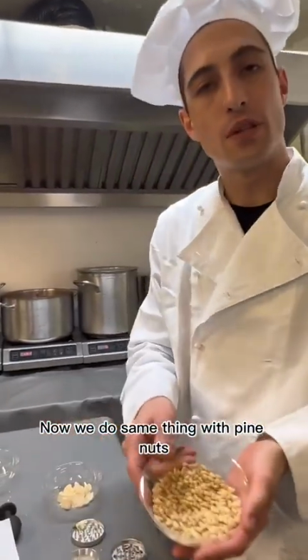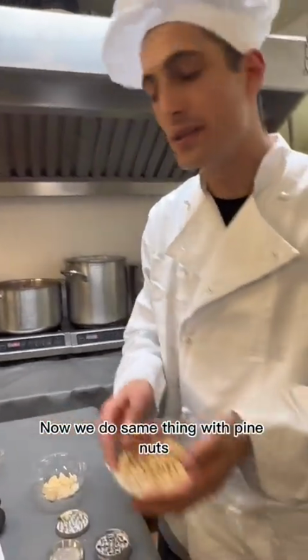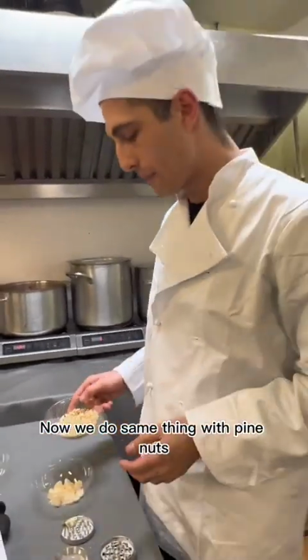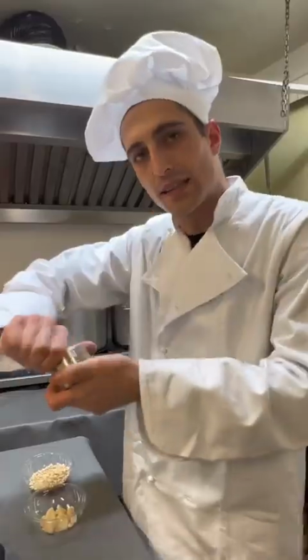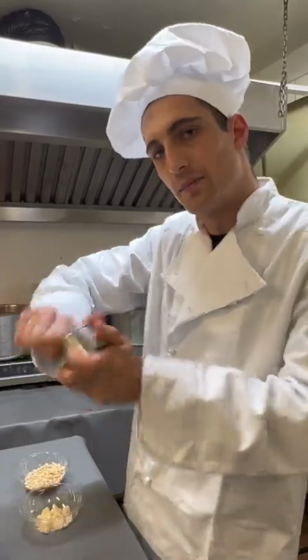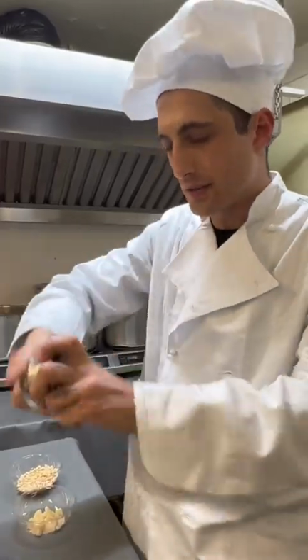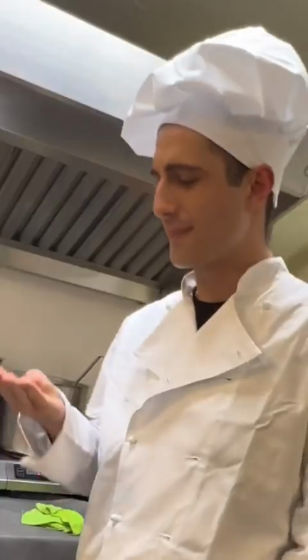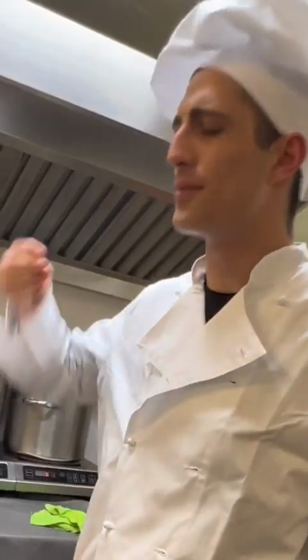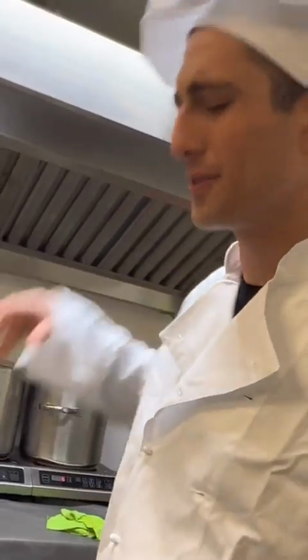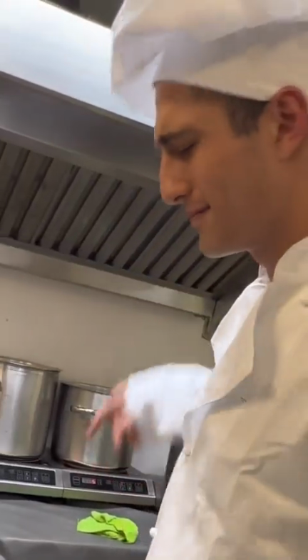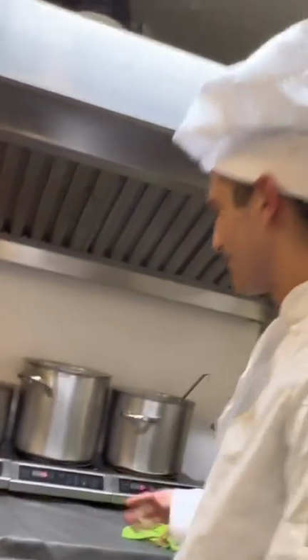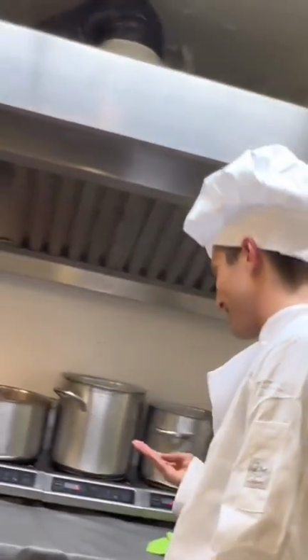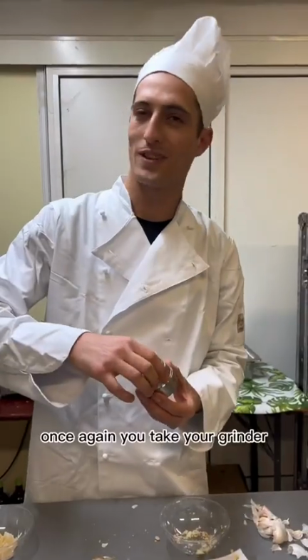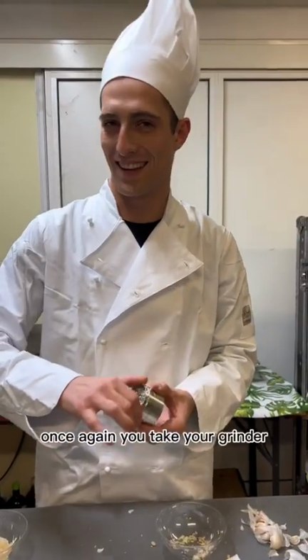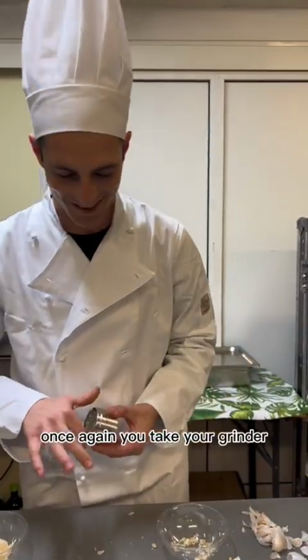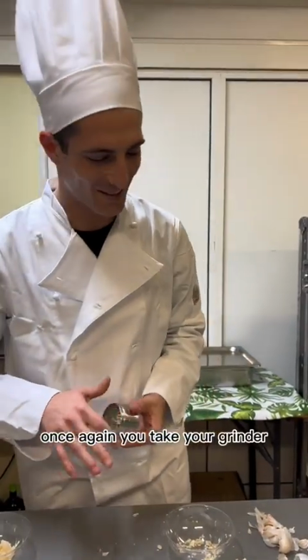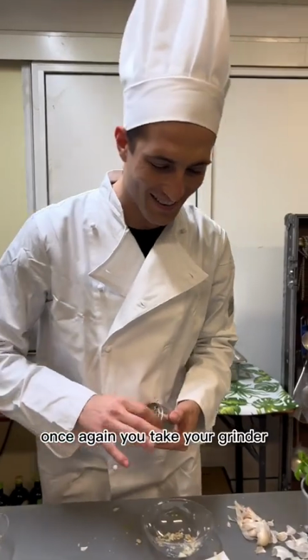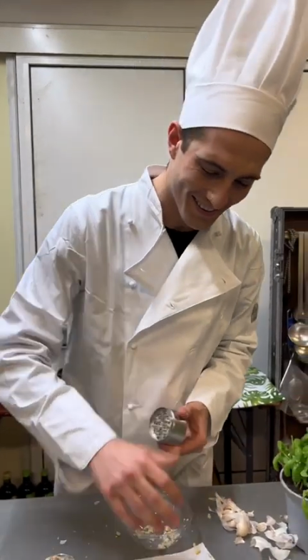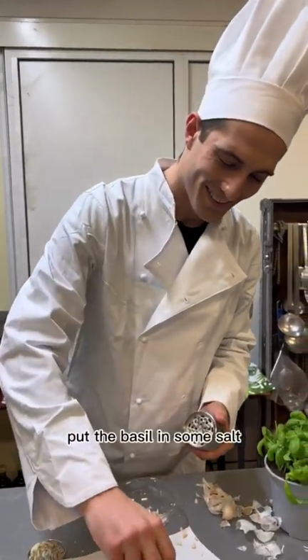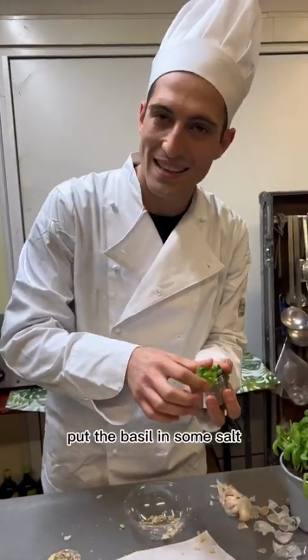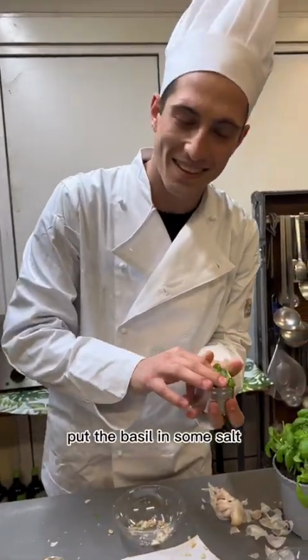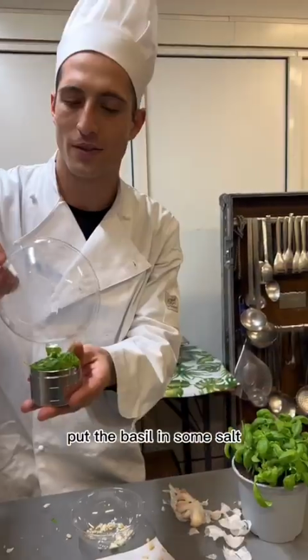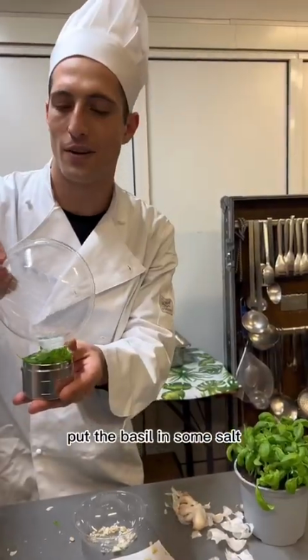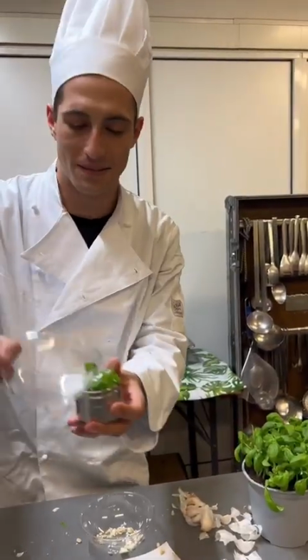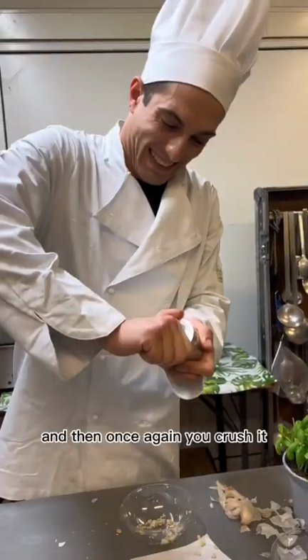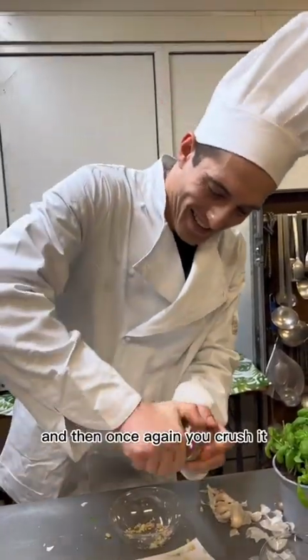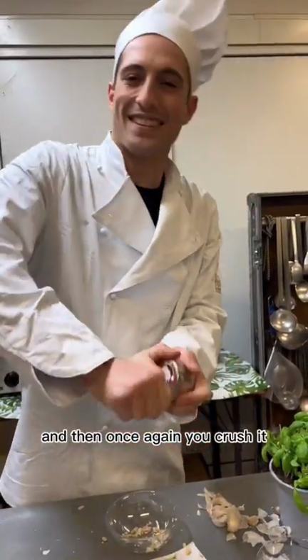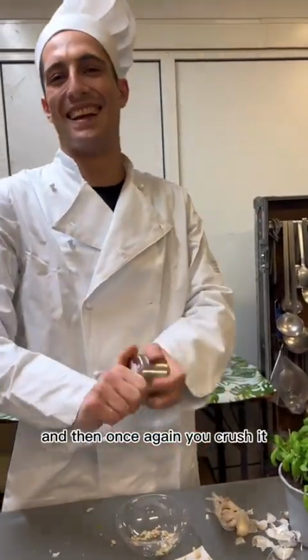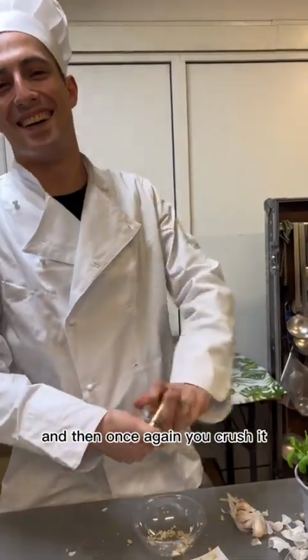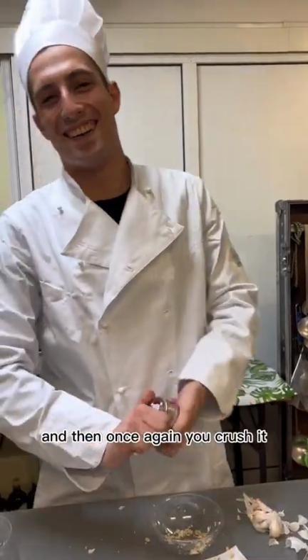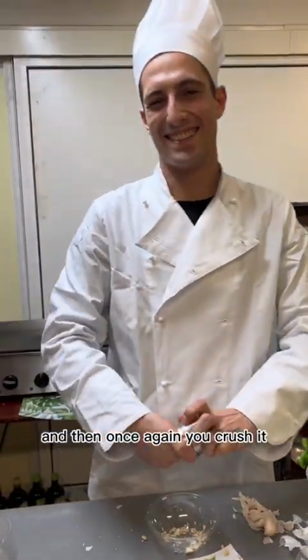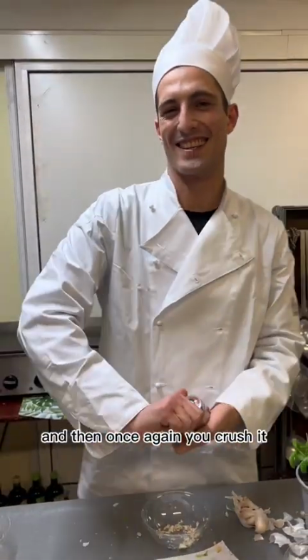Now we do the same thing with pine nuts. Once again, you take your grinder, put the basil in with some salt, and then once again you crush it.